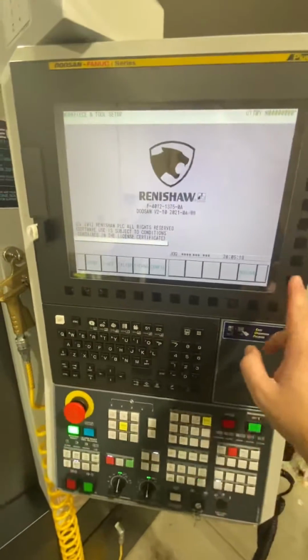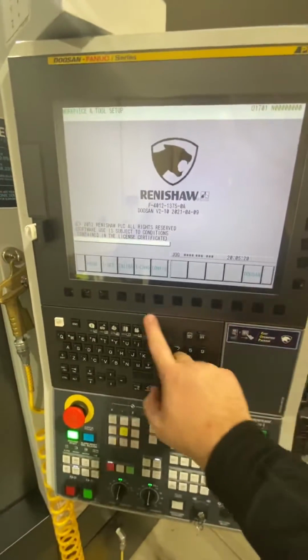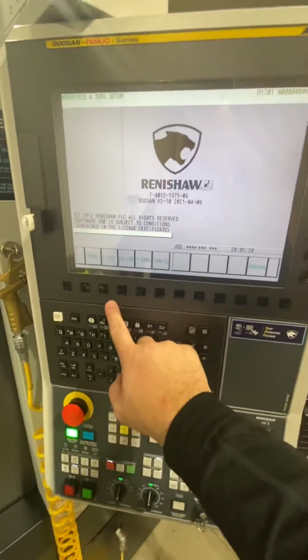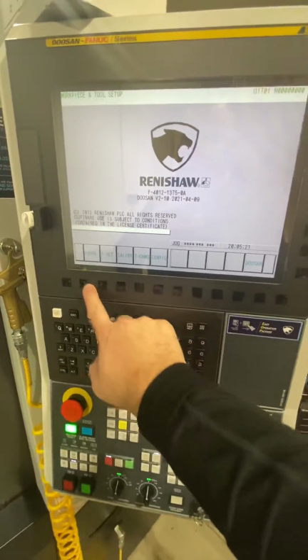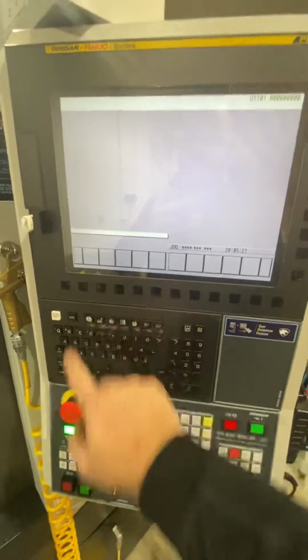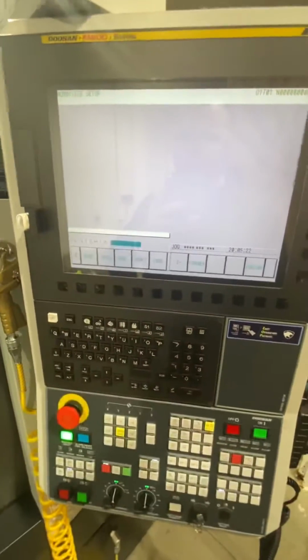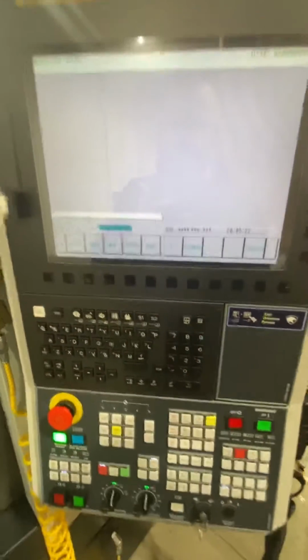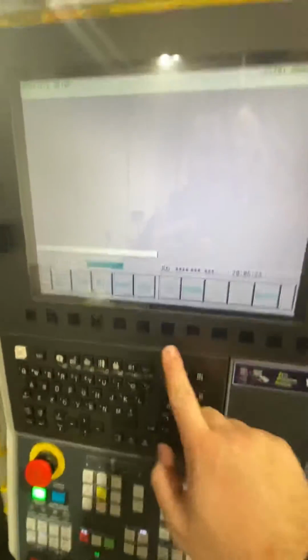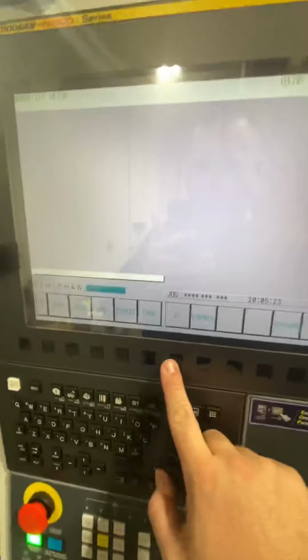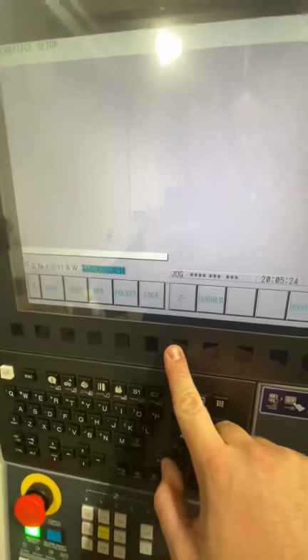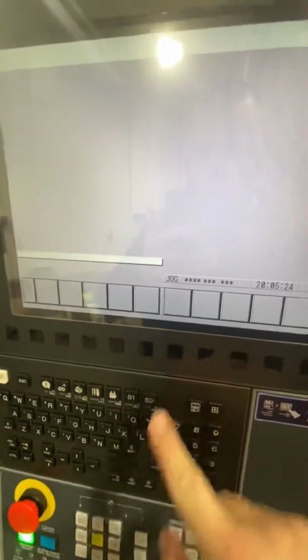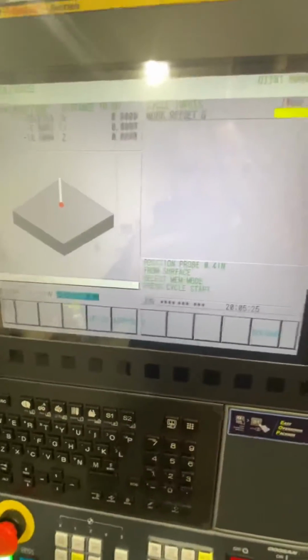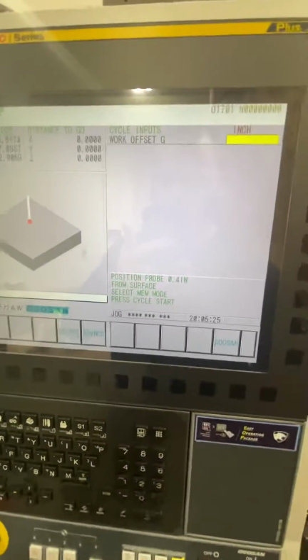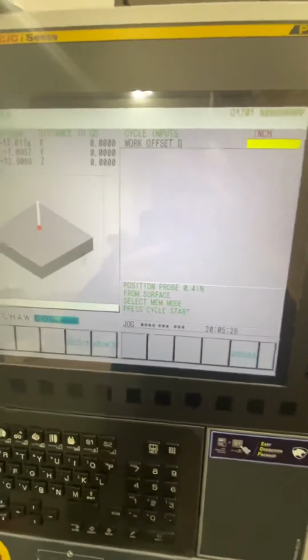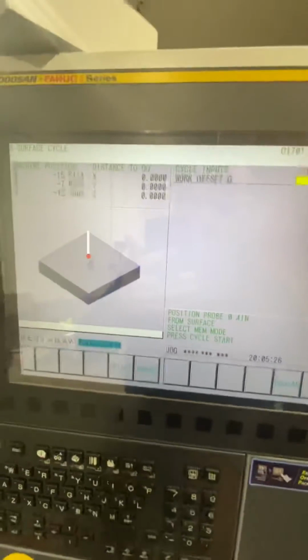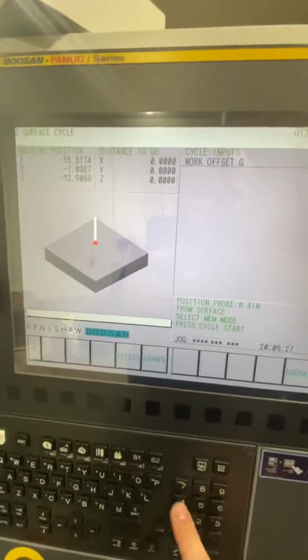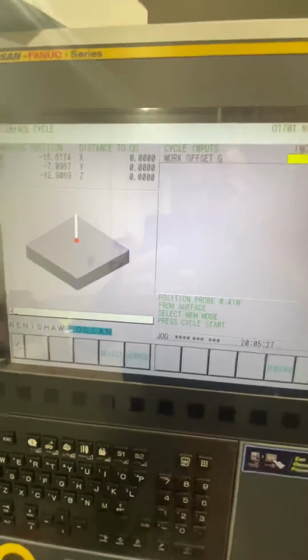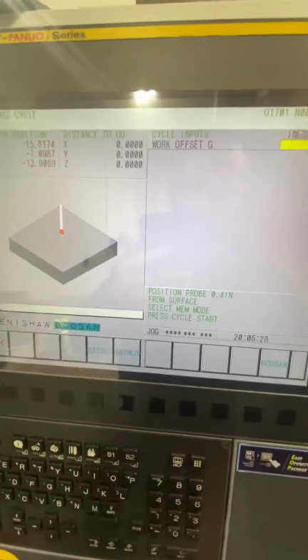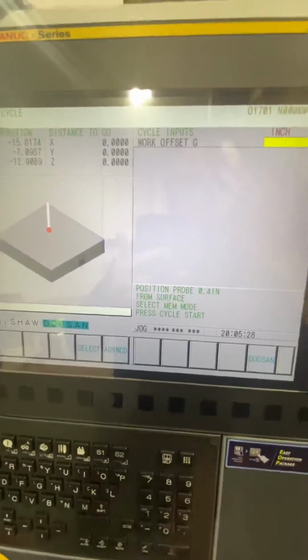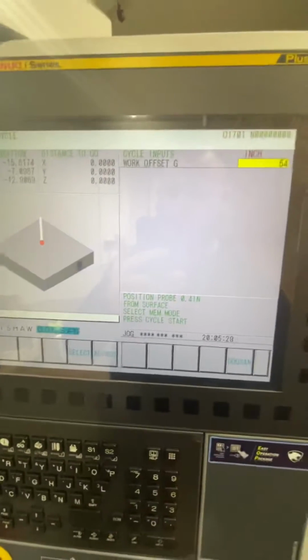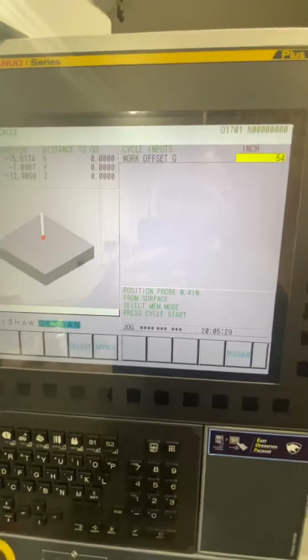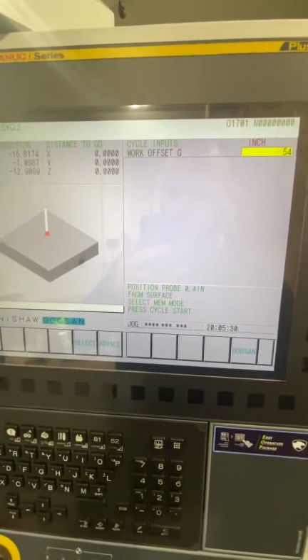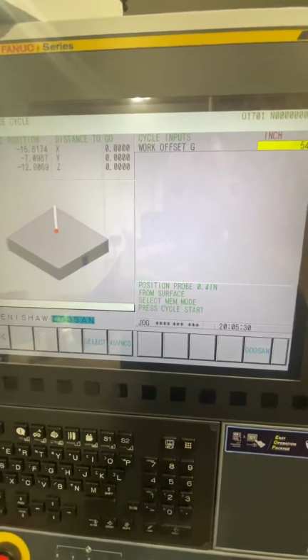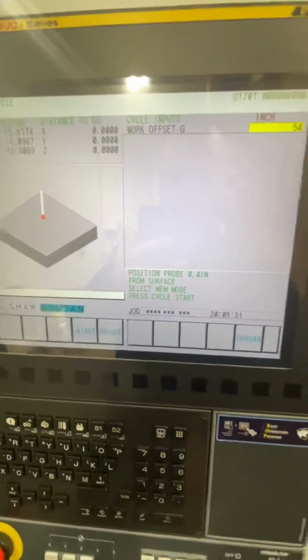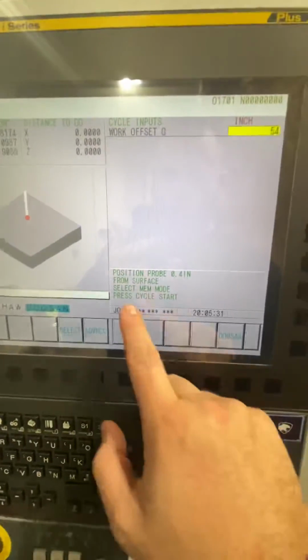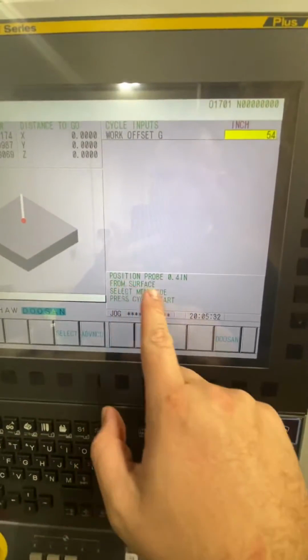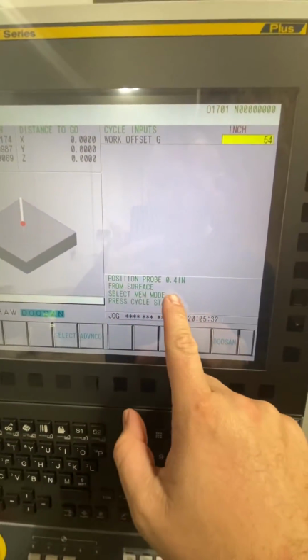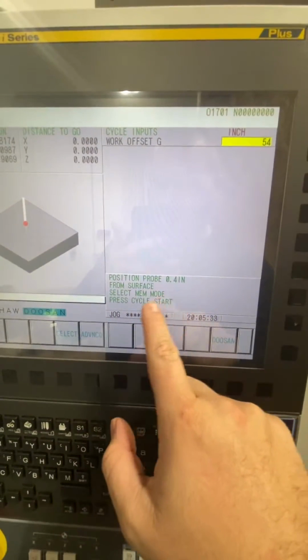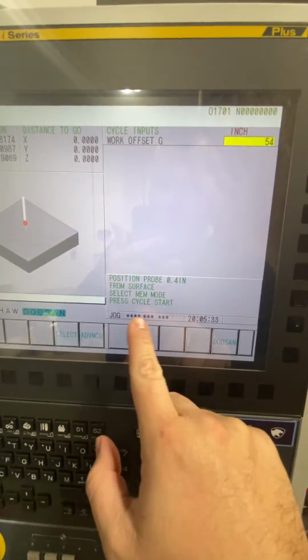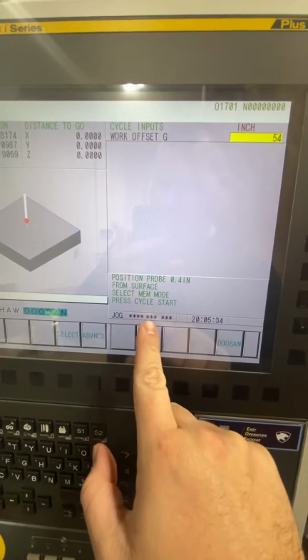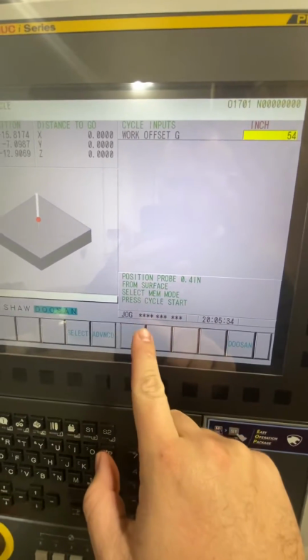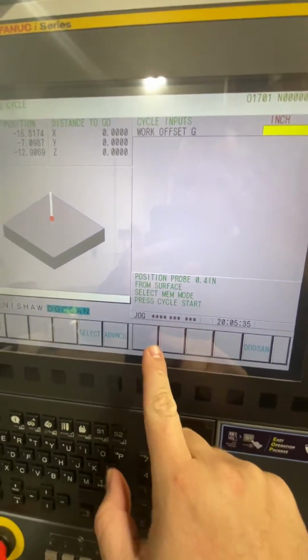Then here we've got probe, so we'll just hit probe and choose what we want. I want to do Z — type in your work offset, do 54. That tells you: position probe 0.4 inches from surface, select MIM mode, press cycle start.